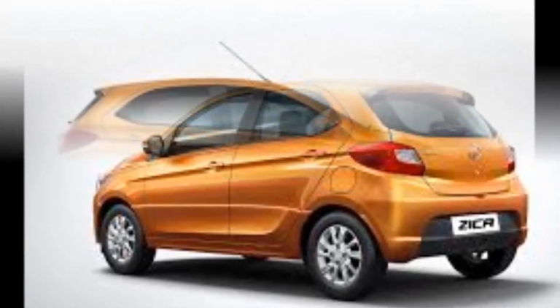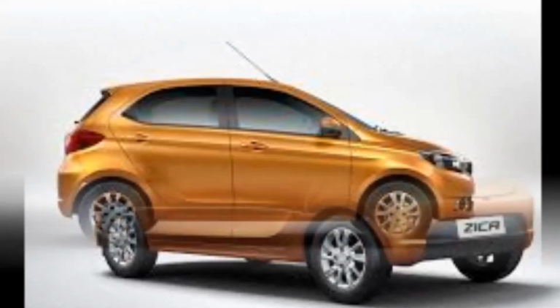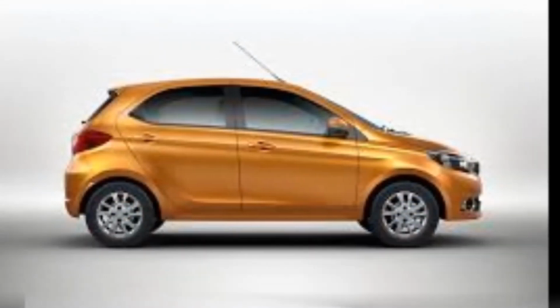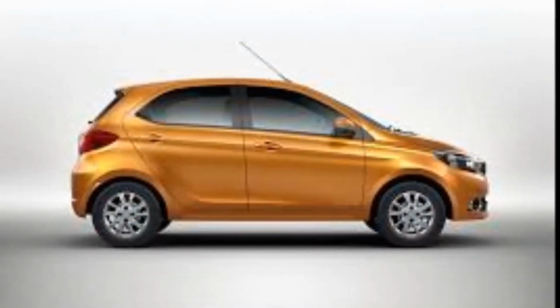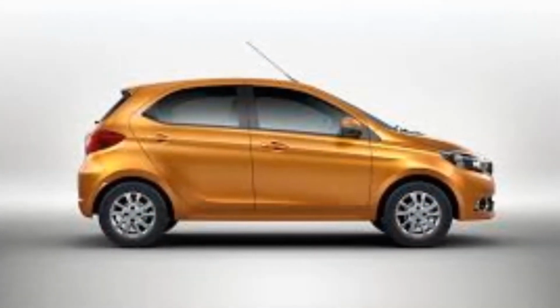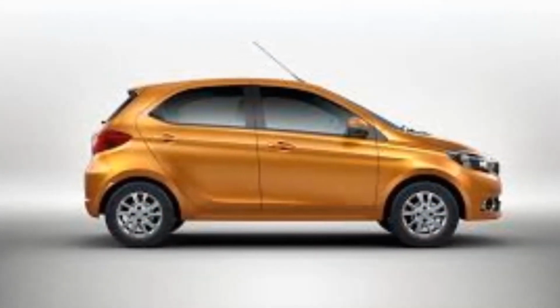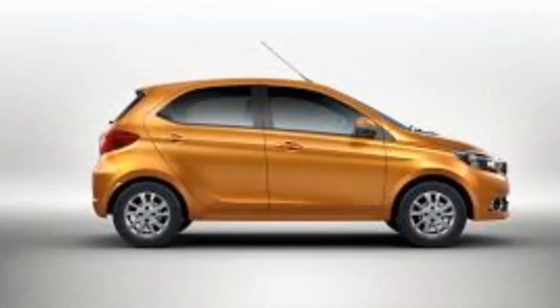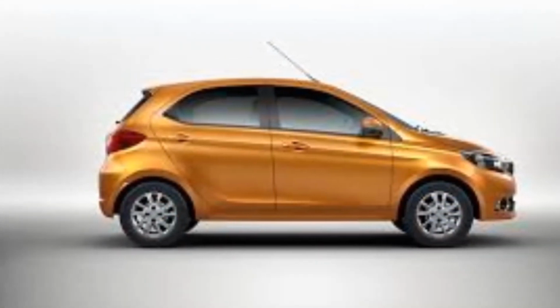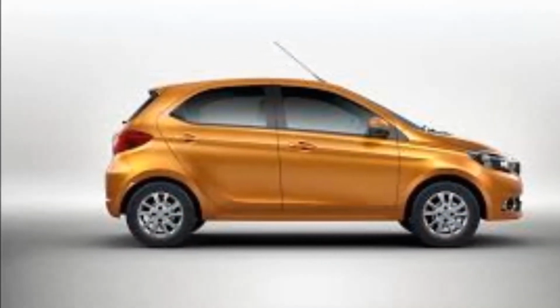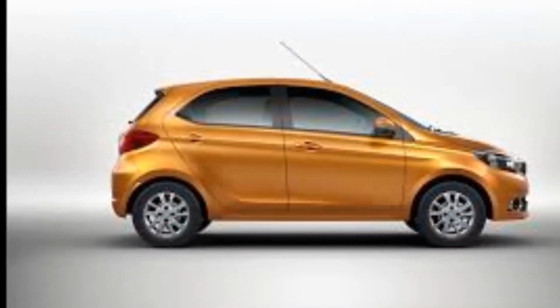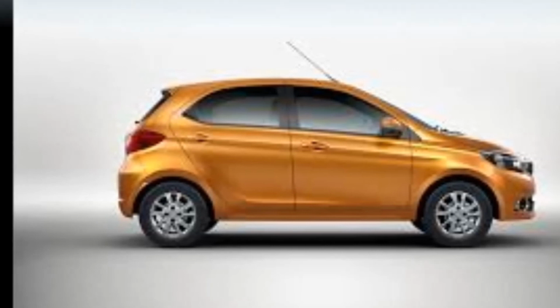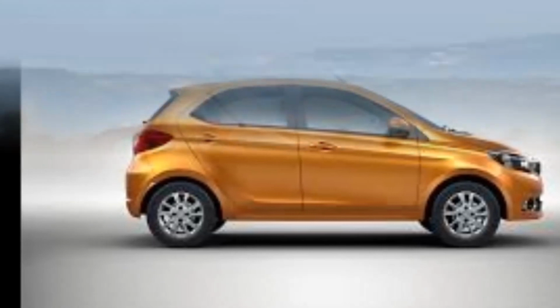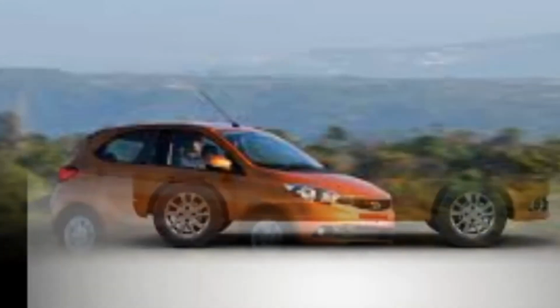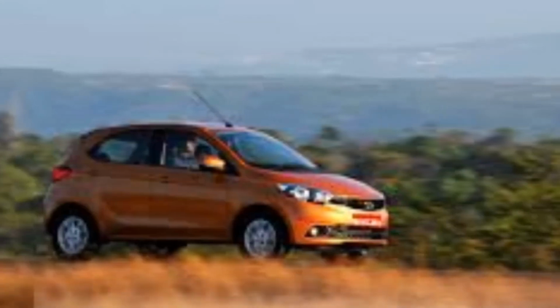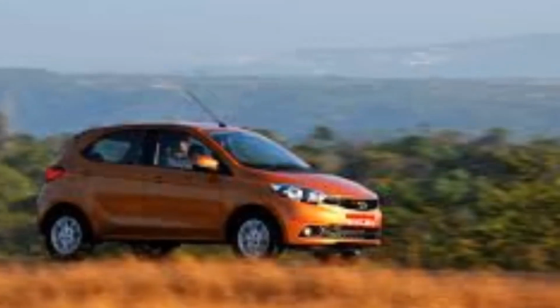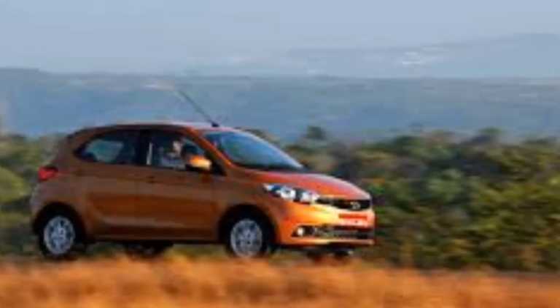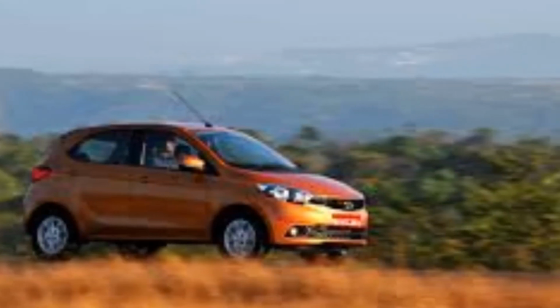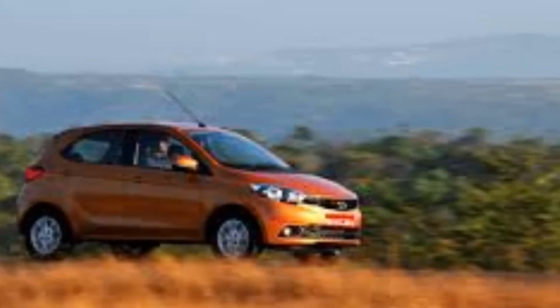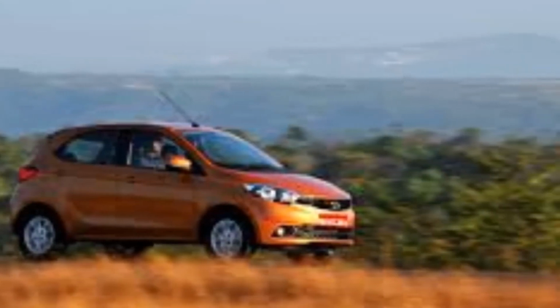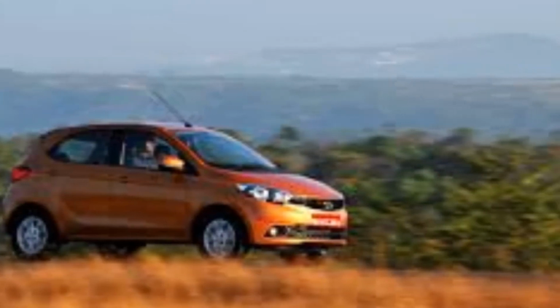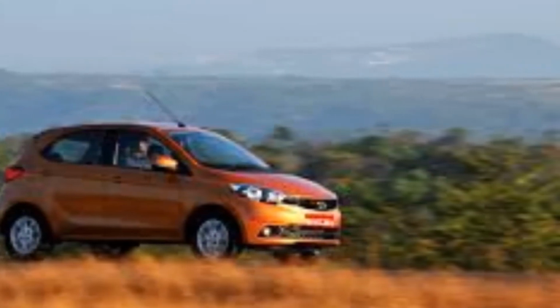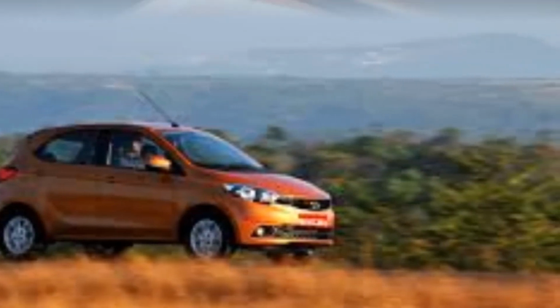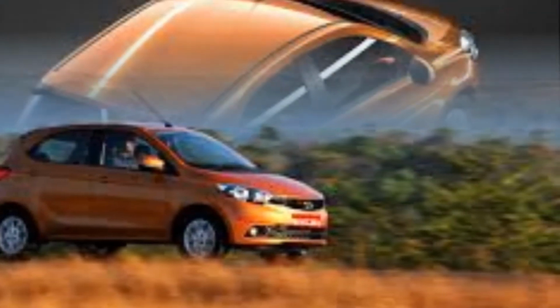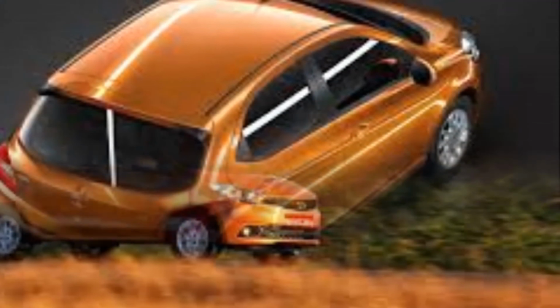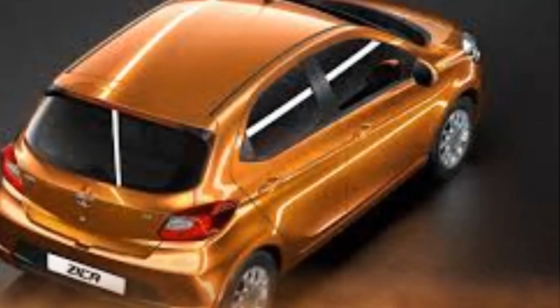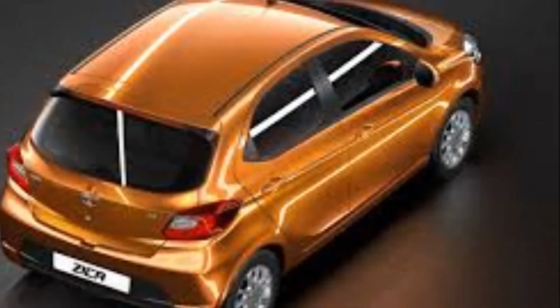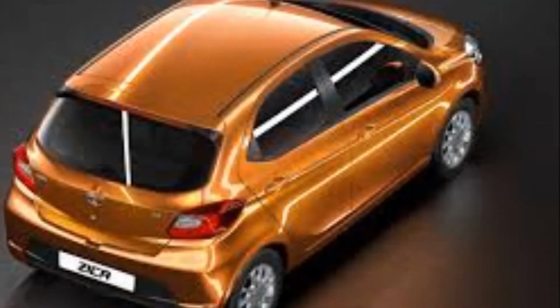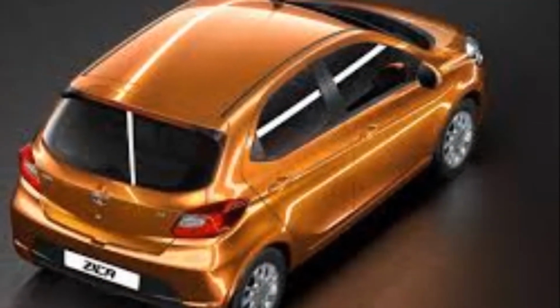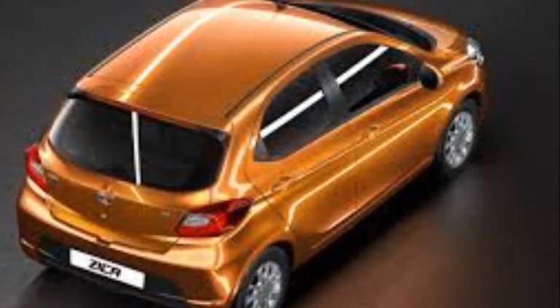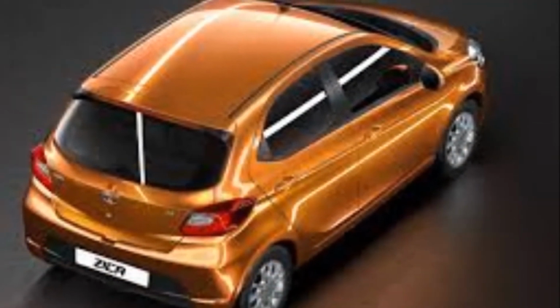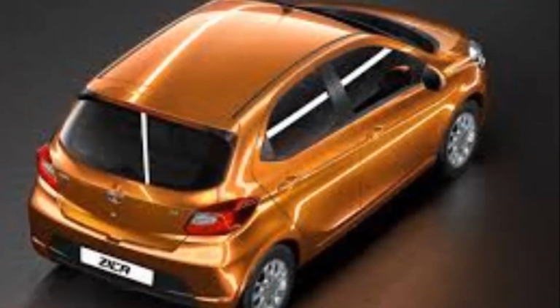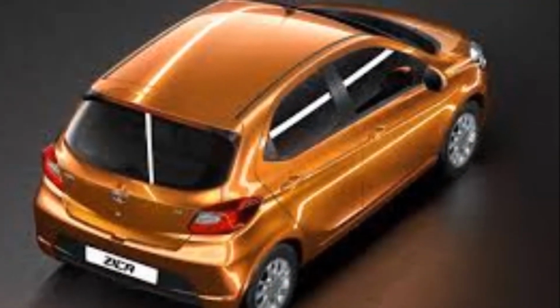Tata Zyka Expected Price and Rivals: Tata Motors plans to price it between 3.5 lakh and 4 lakh, which will allow it to target big players in the segment such as the Maruti Suzuki Celerio and Hyundai i10.